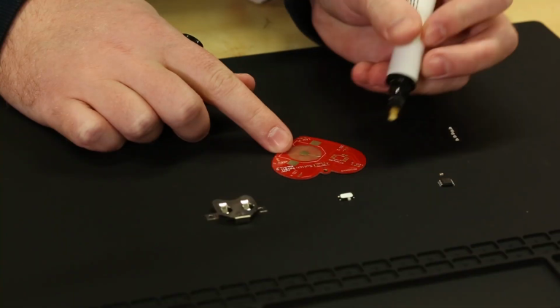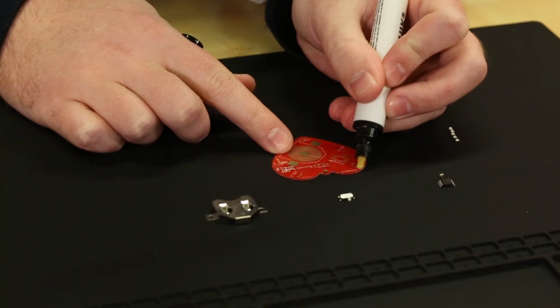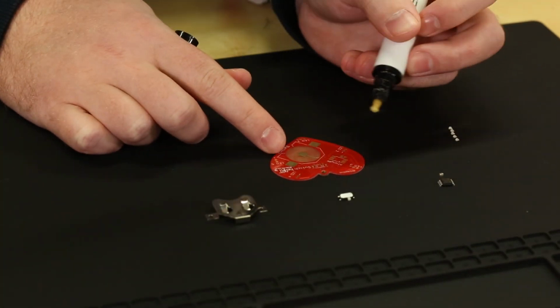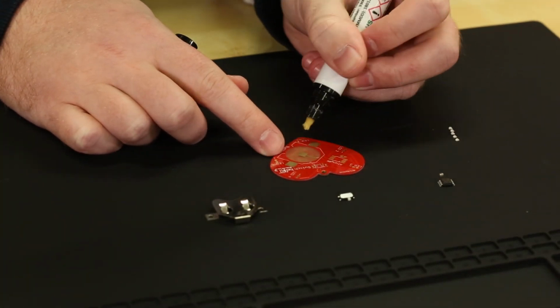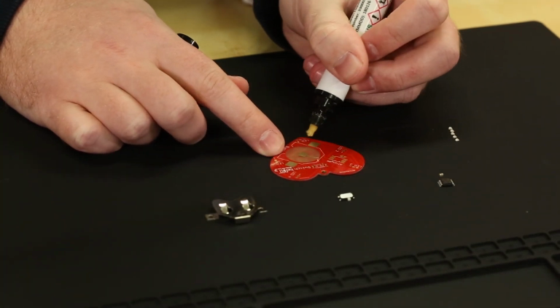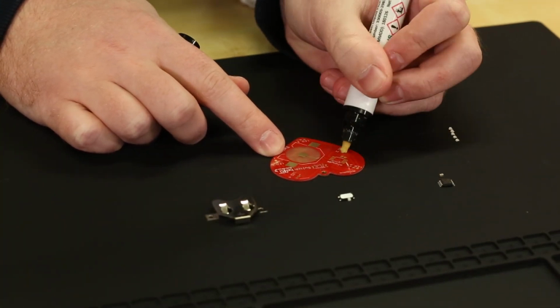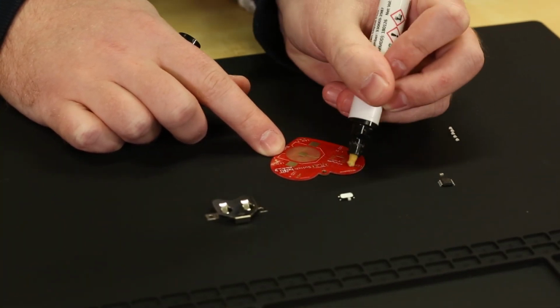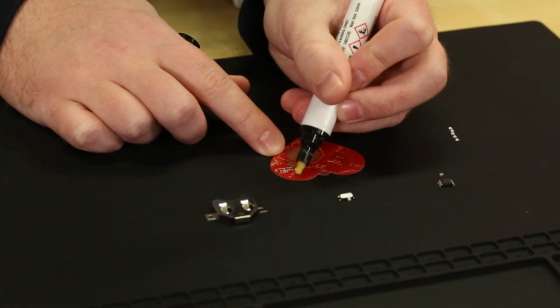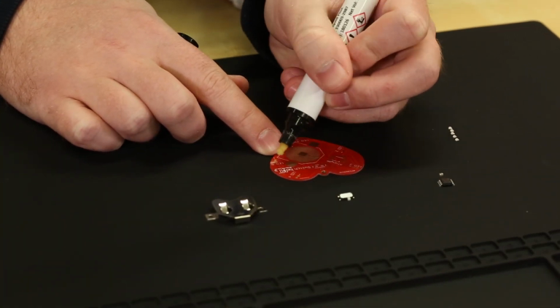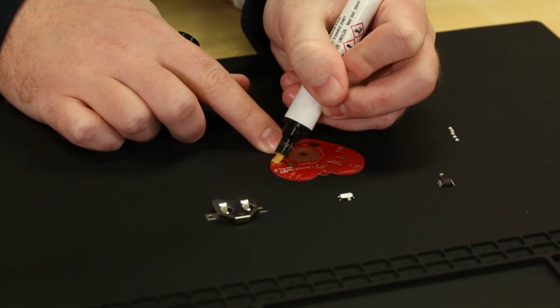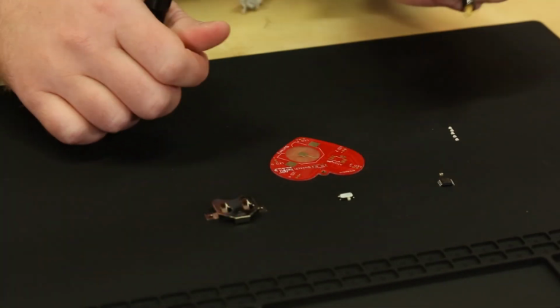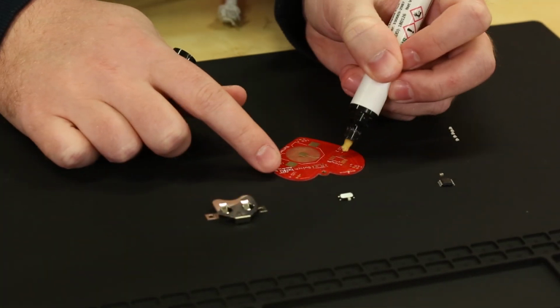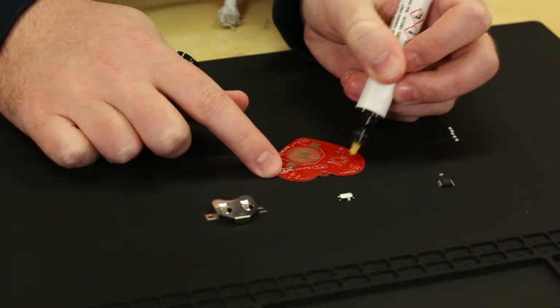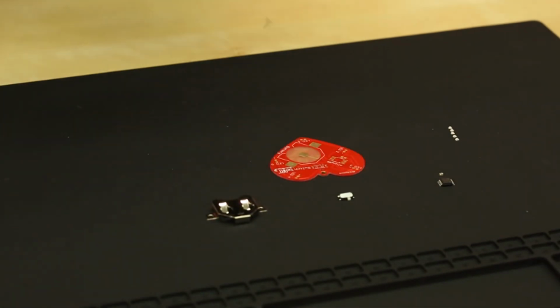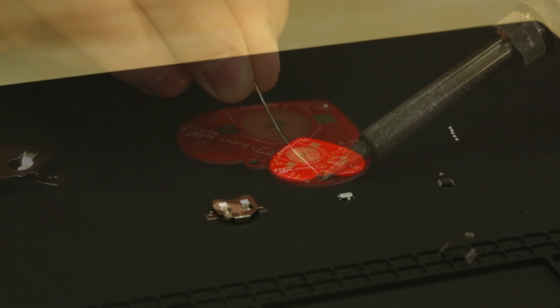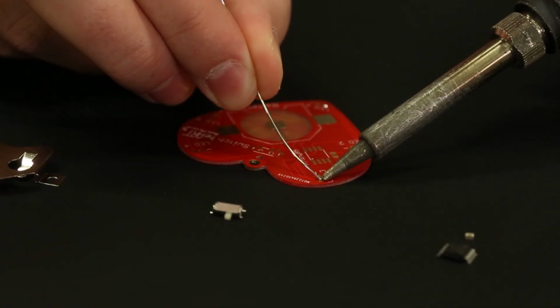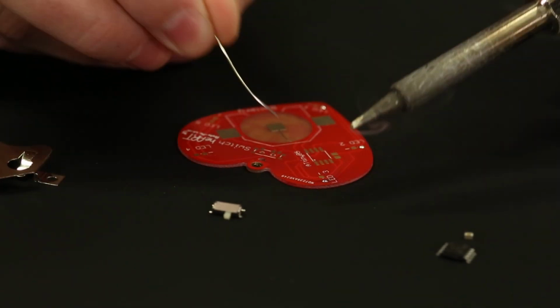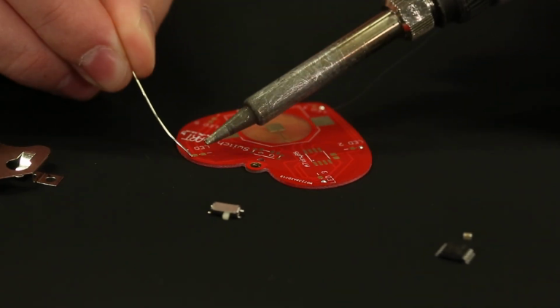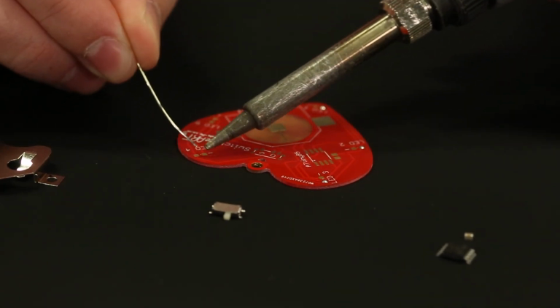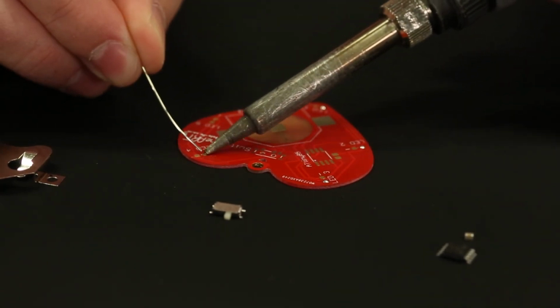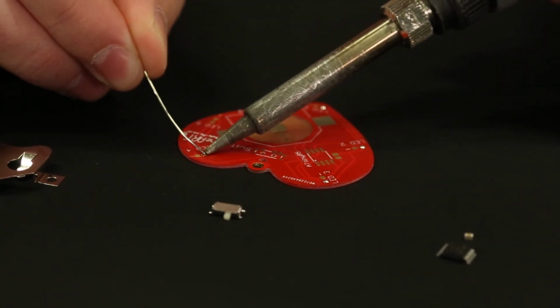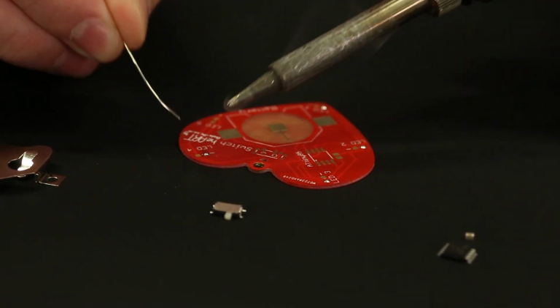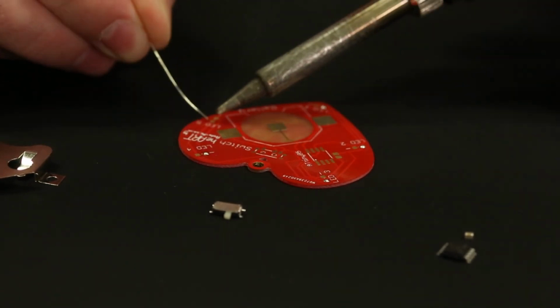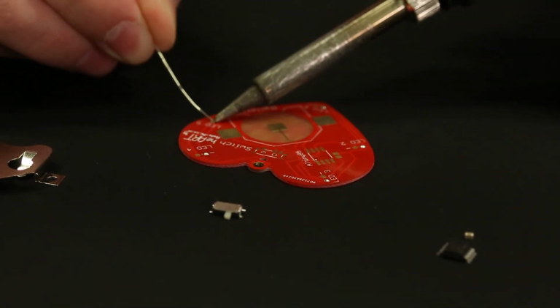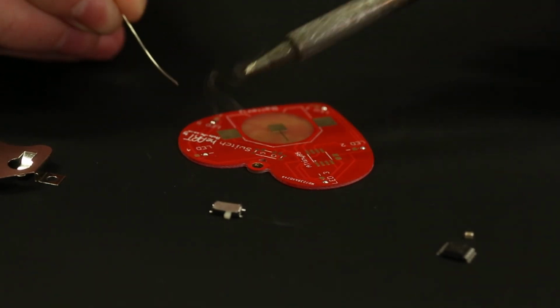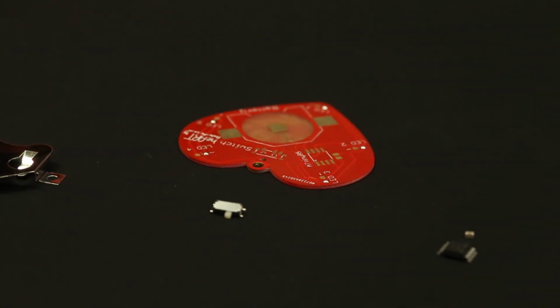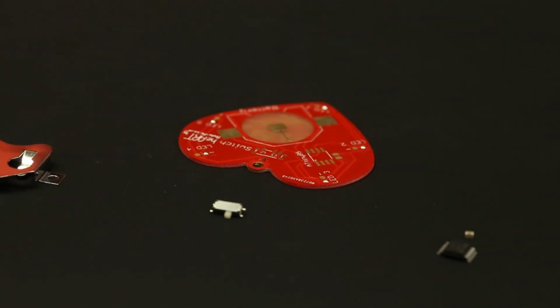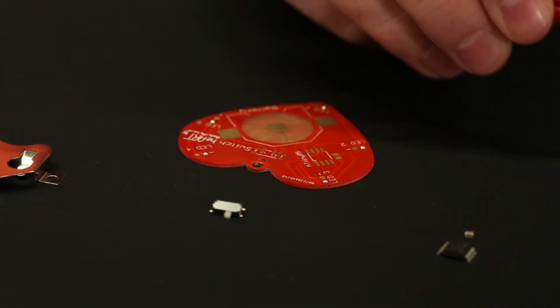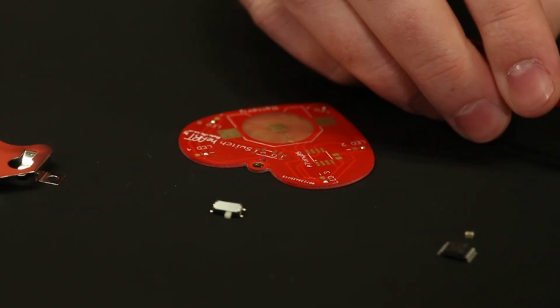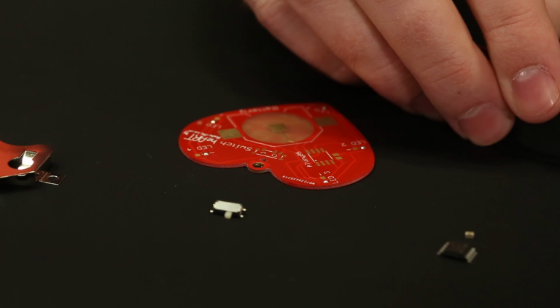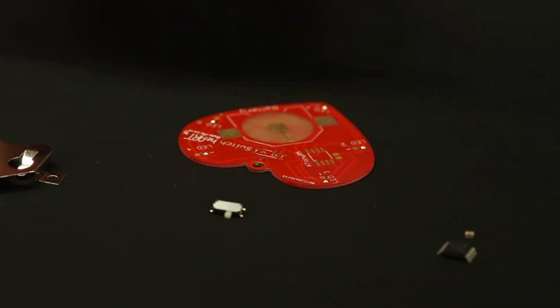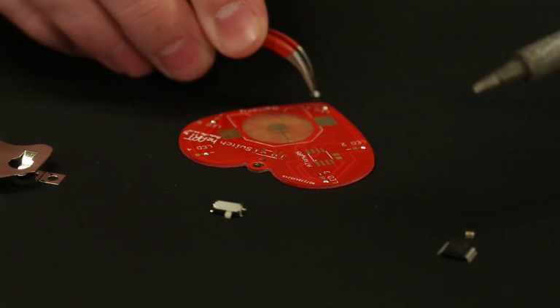First up we're going to go ahead and get all the pads prepared by adding just a little bit of solder onto one side. That way when you apply the ICs you're not going to have to worry too much about moving it around because the solder will already be there.